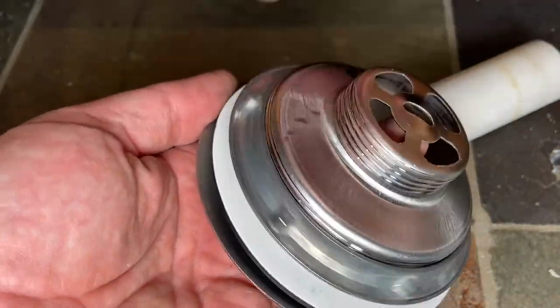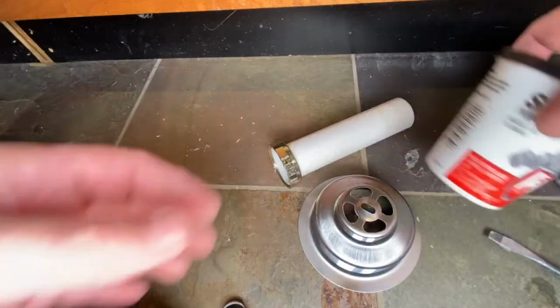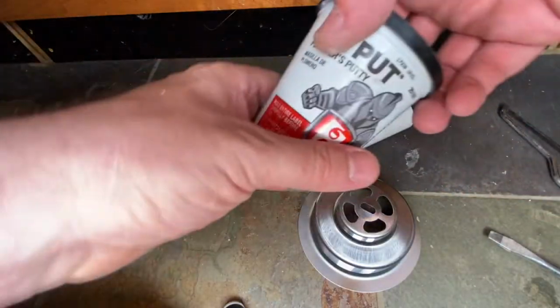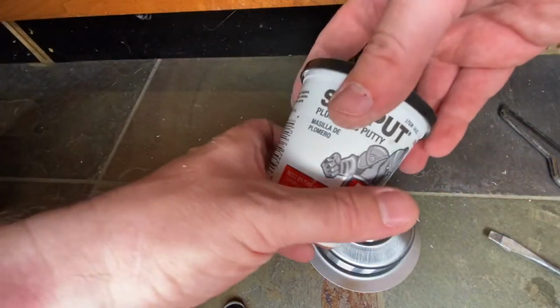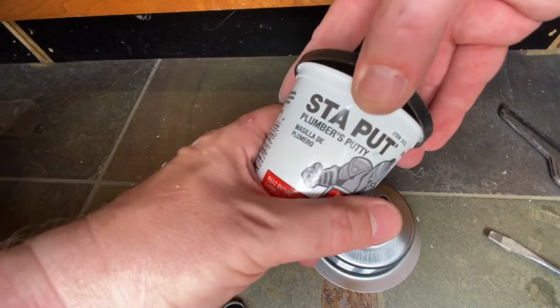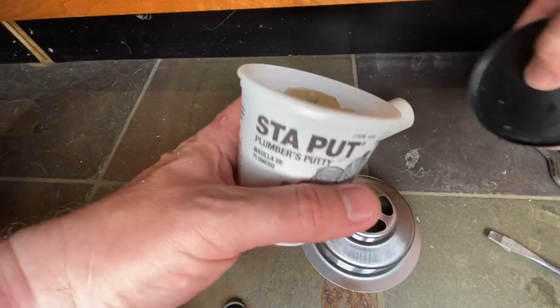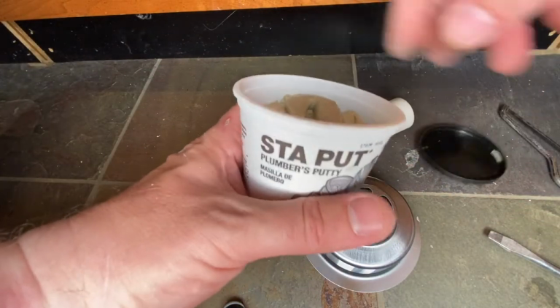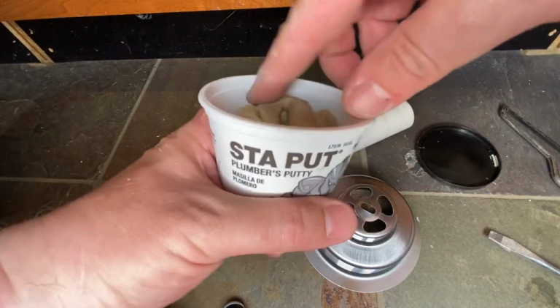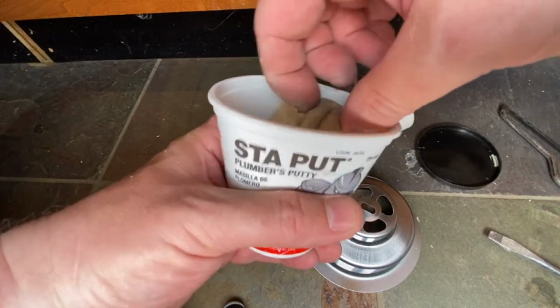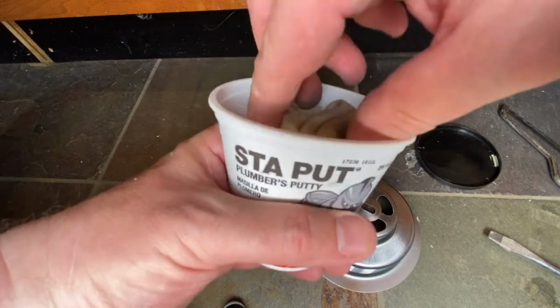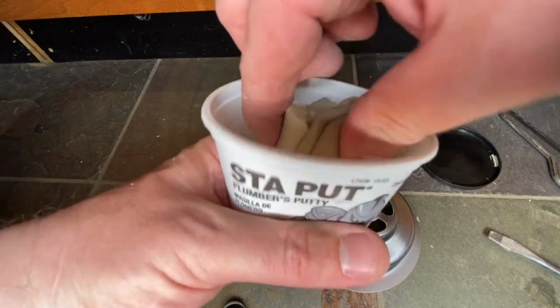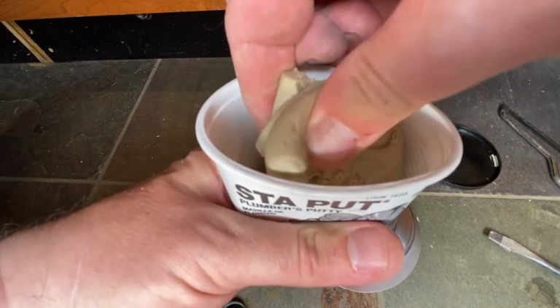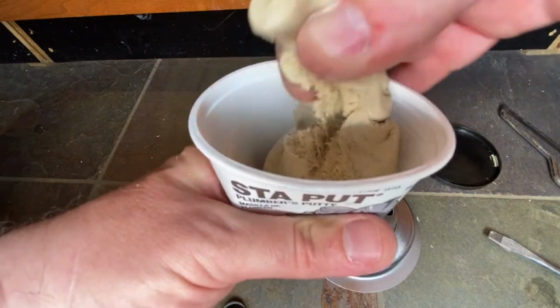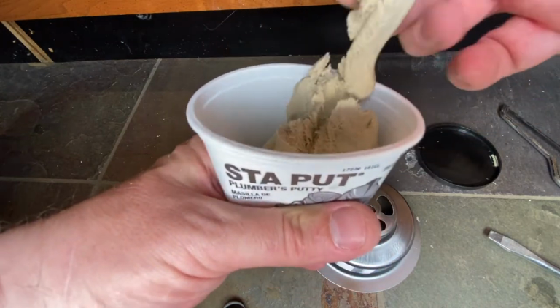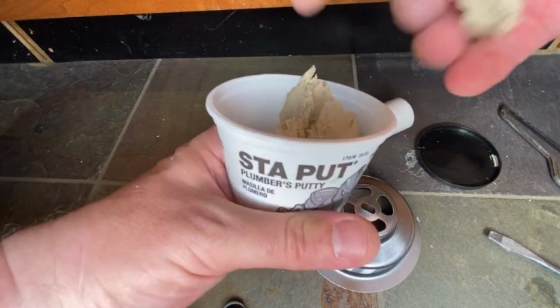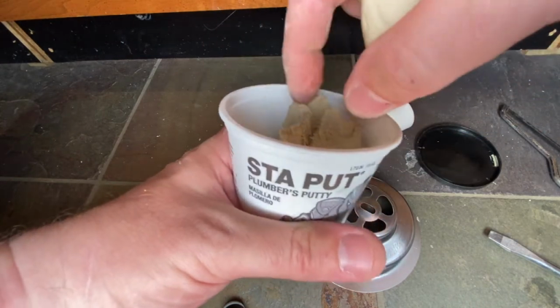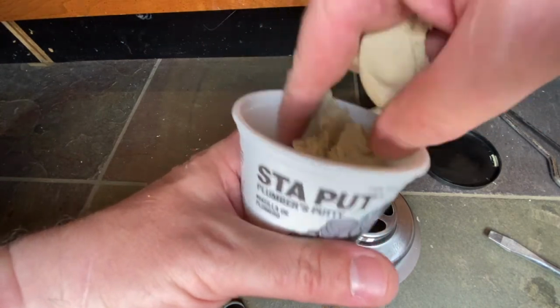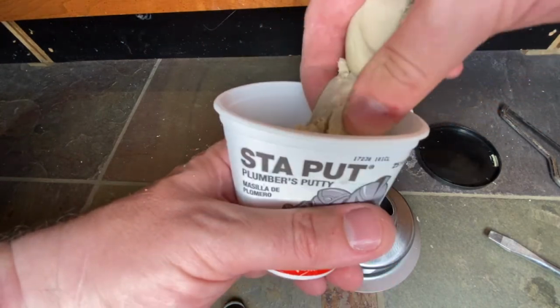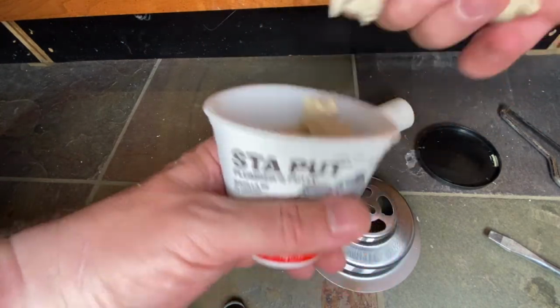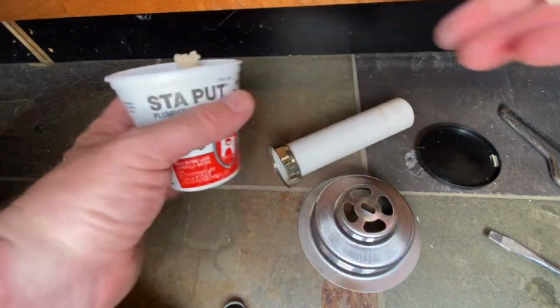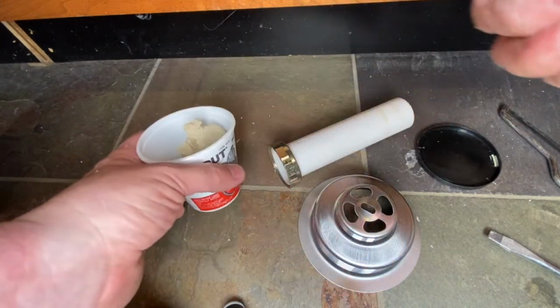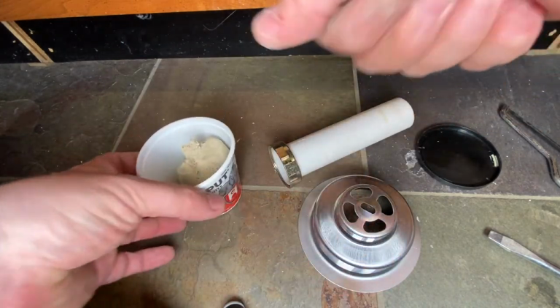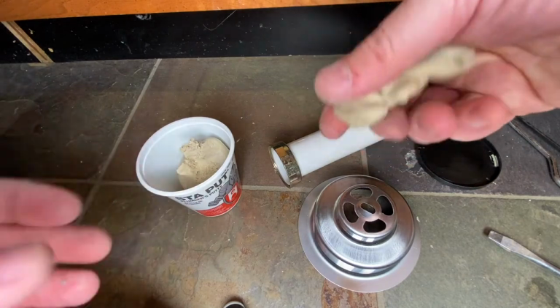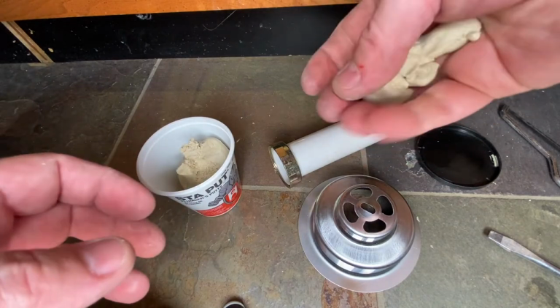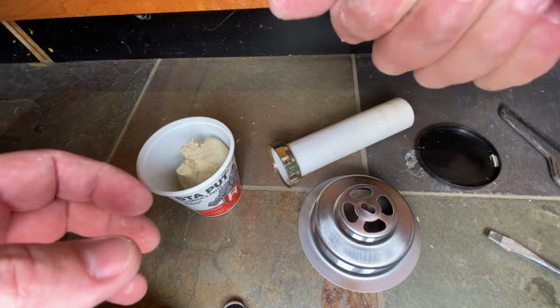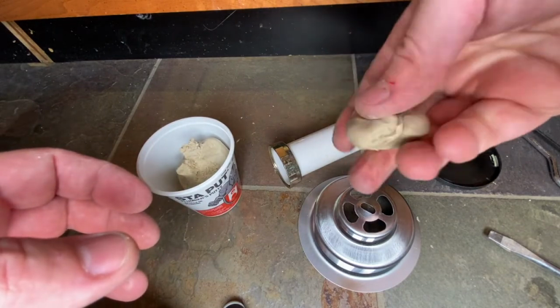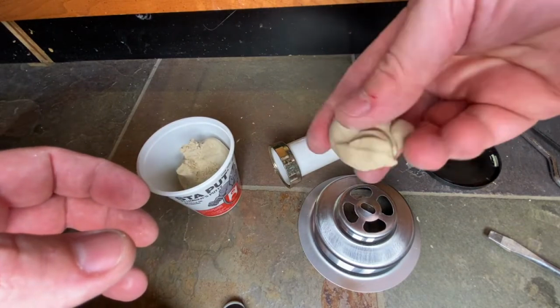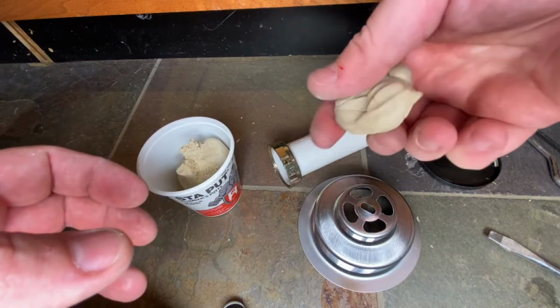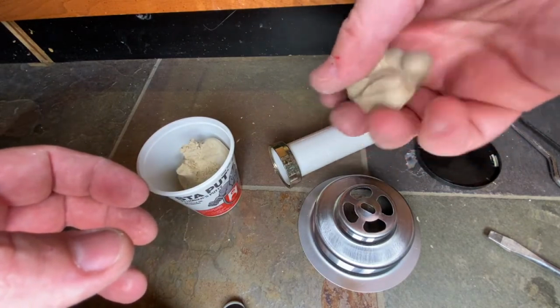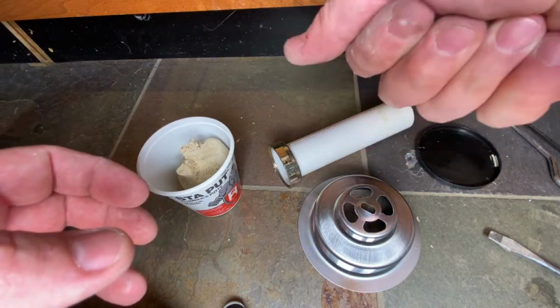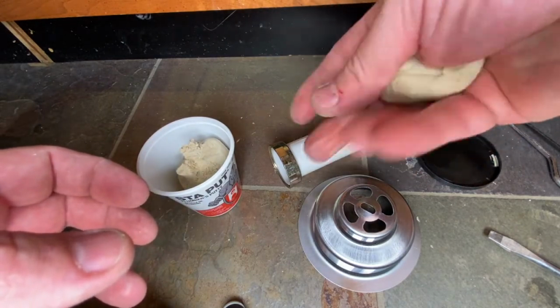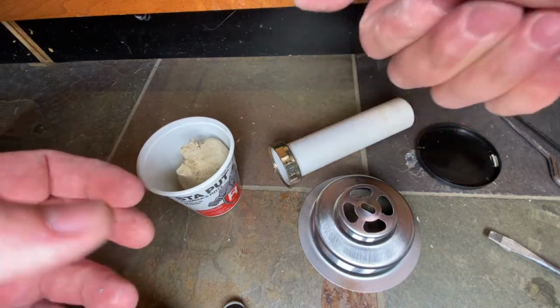Grab some plumber's putty. If you like the channel, please subscribe and click that like button — we're just trying to do good things. We're going to grab a ball of this right here.